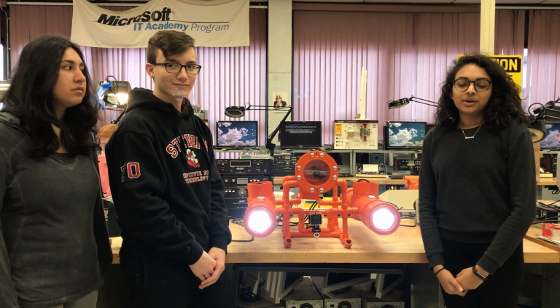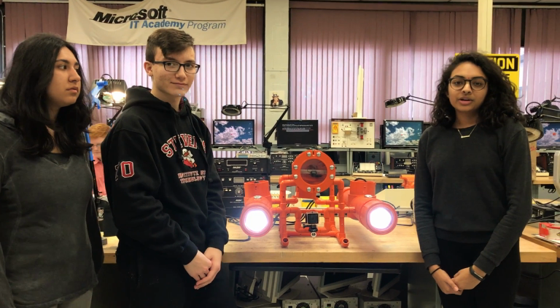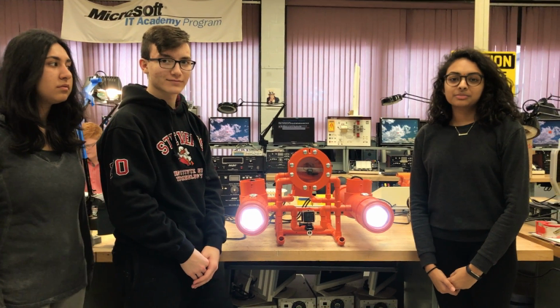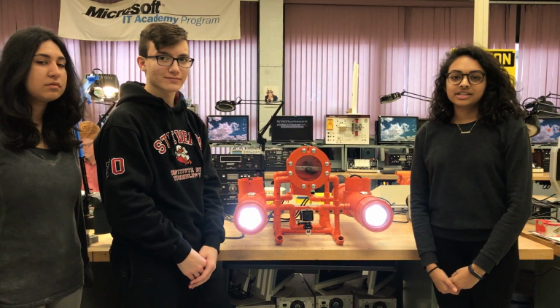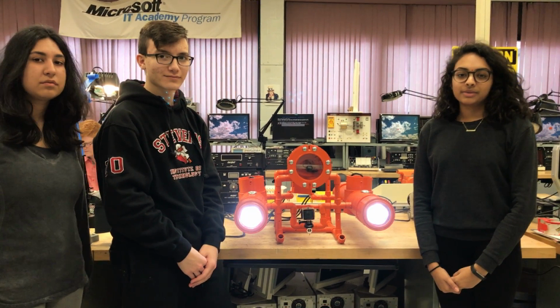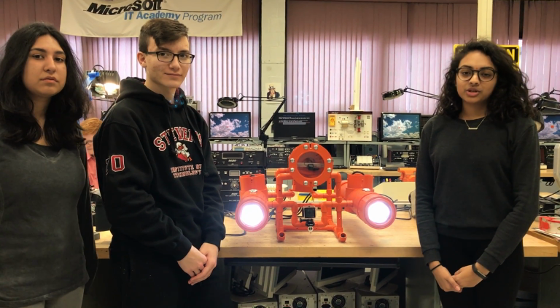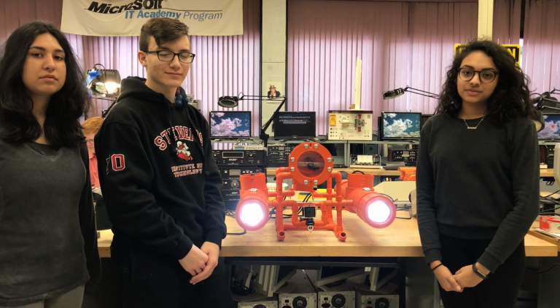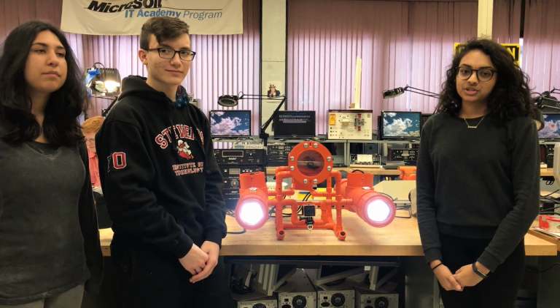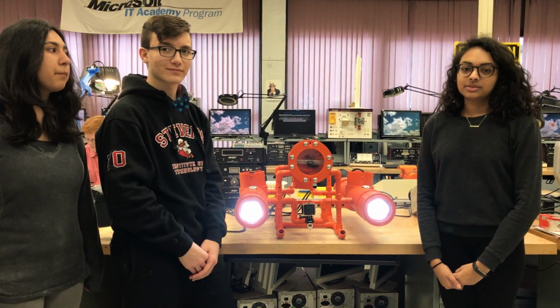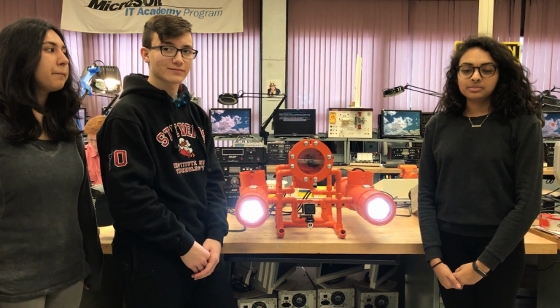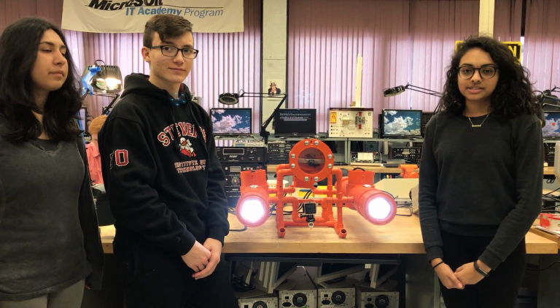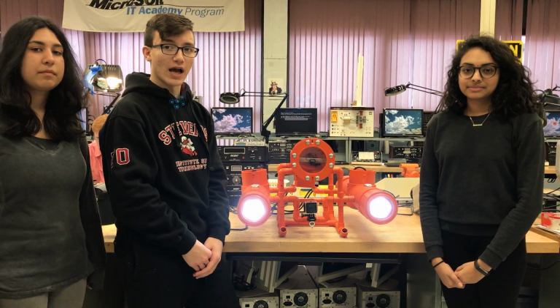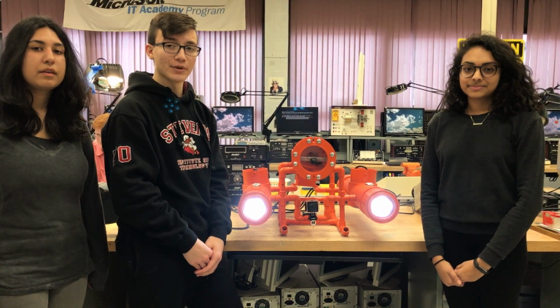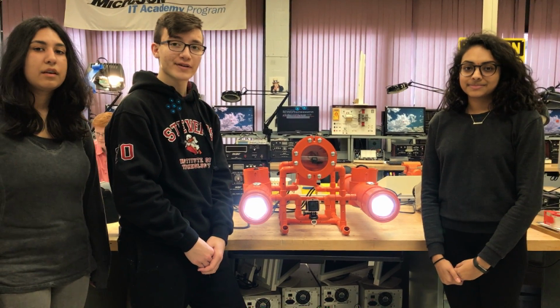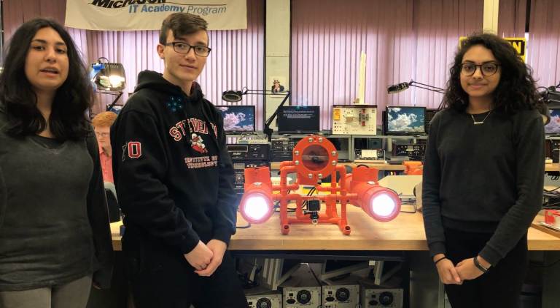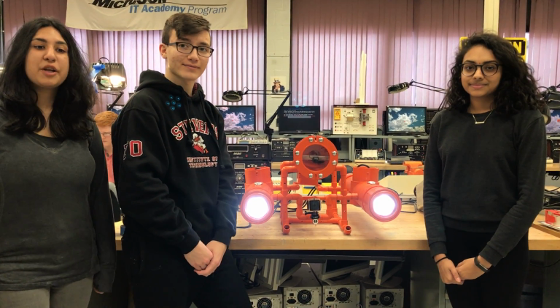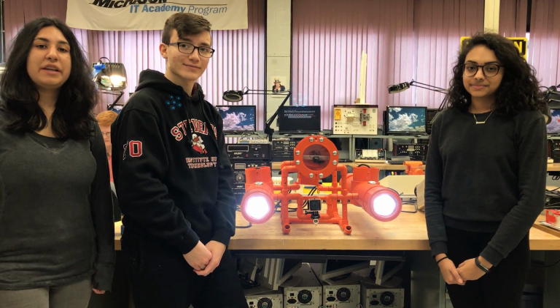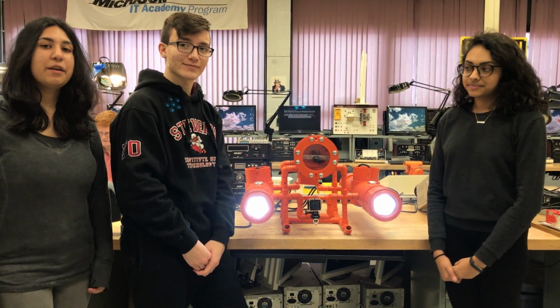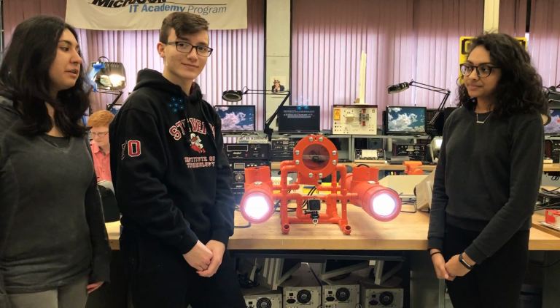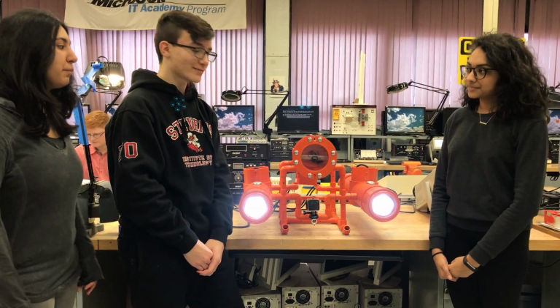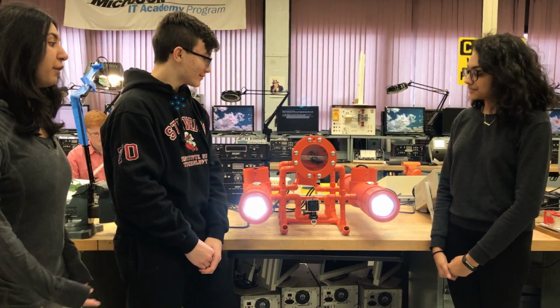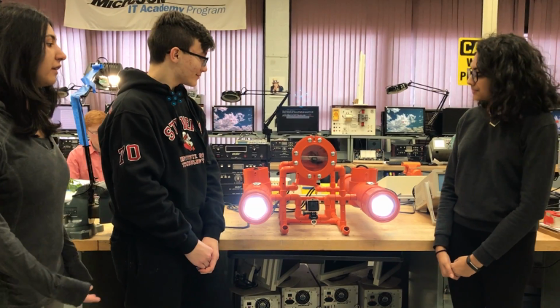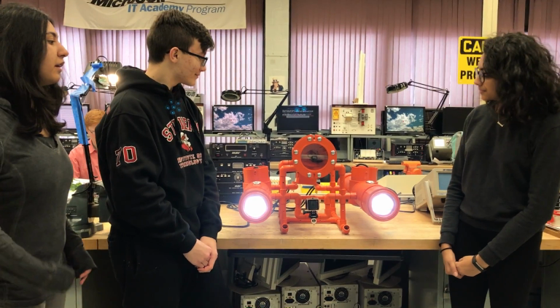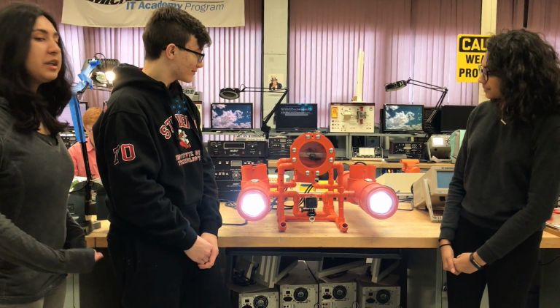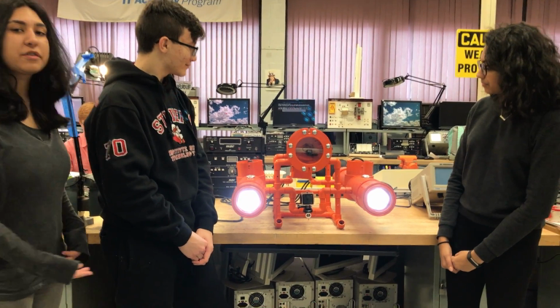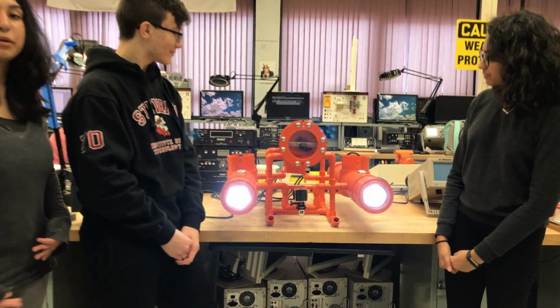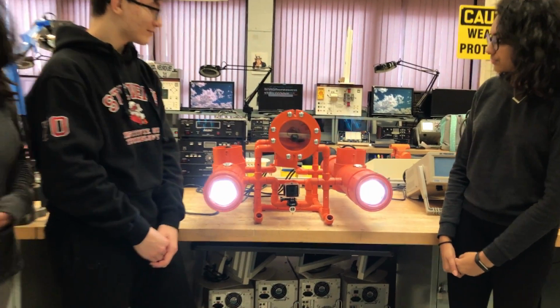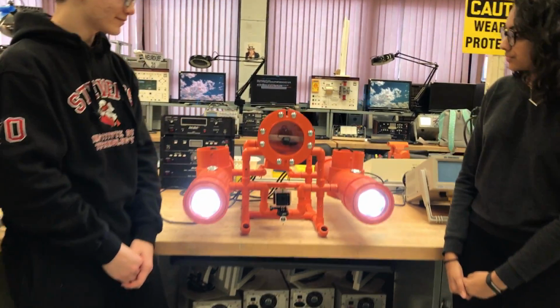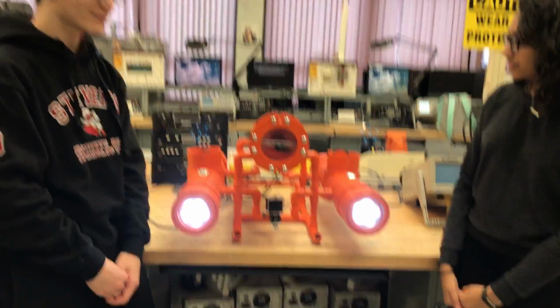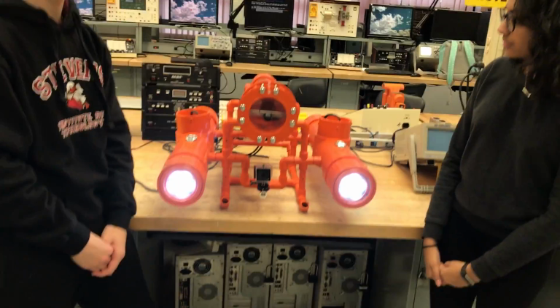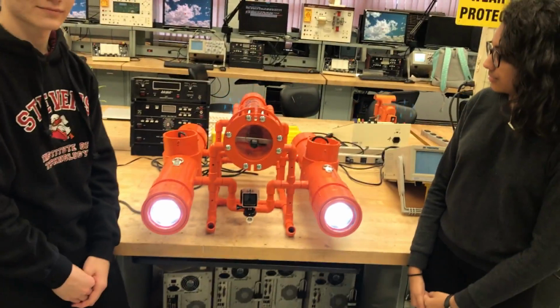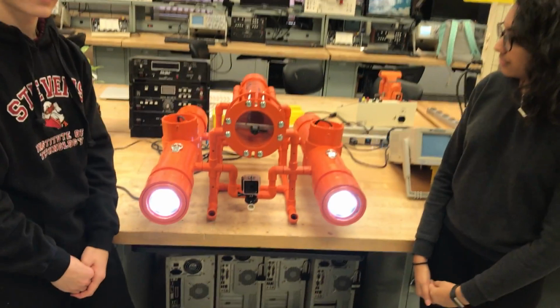Welcome to BCA's Megatronics Research Lab. I'm Monsi, I'm Lucas, and I'm Shamini, and we developed Nautilus, a miniature submarine for underwater exploration.